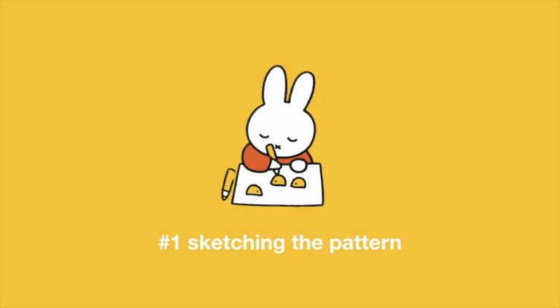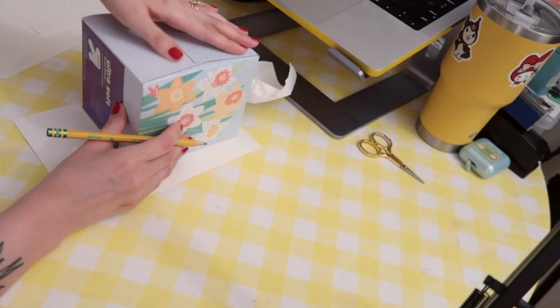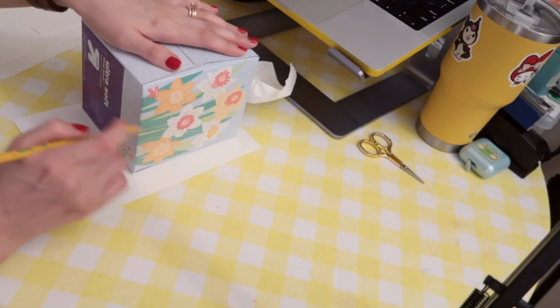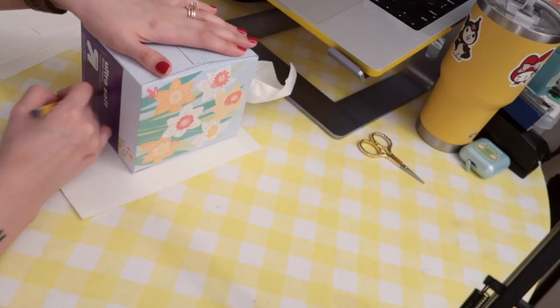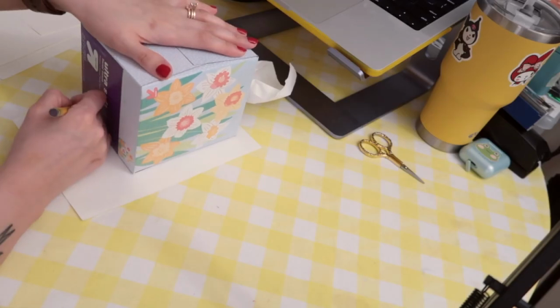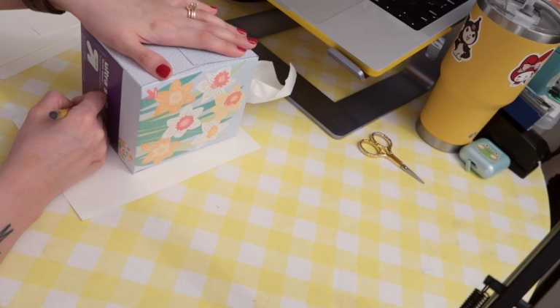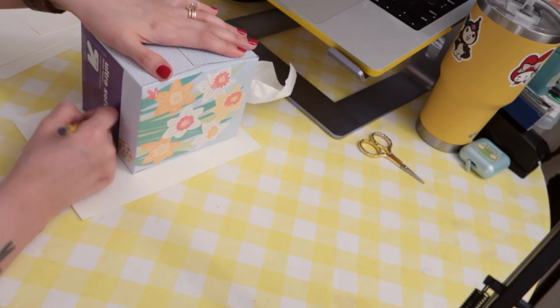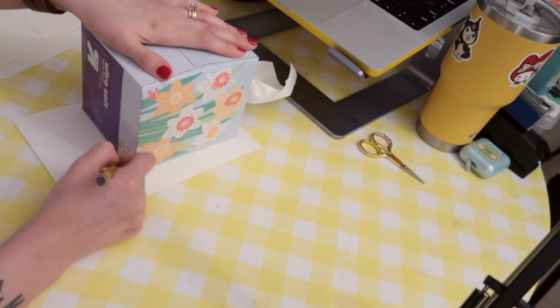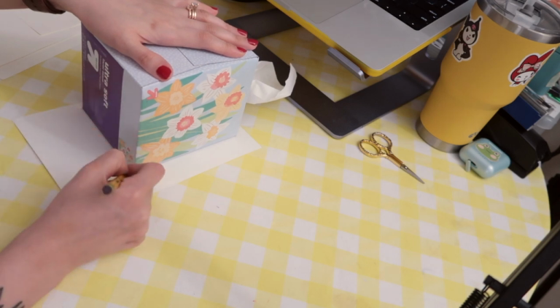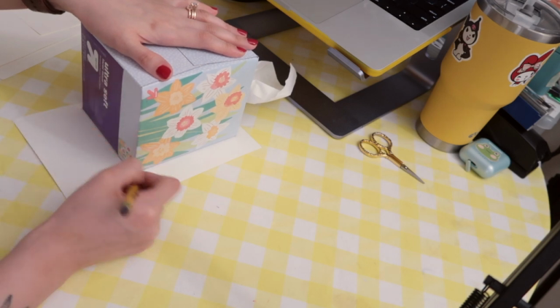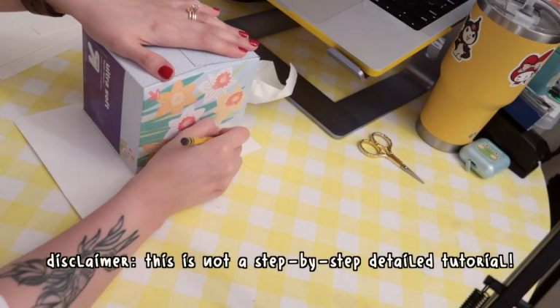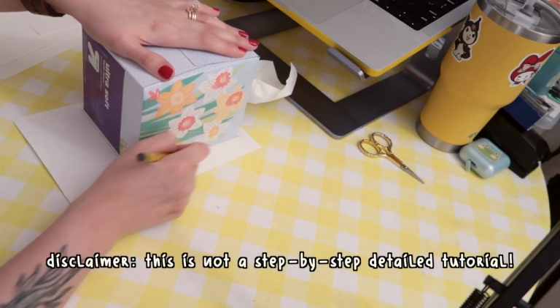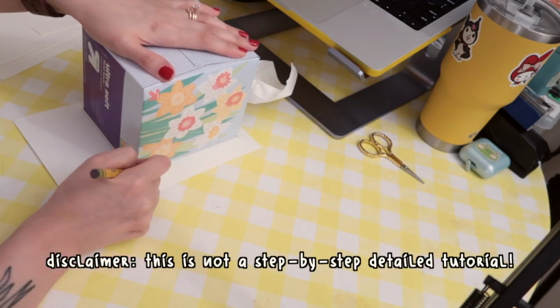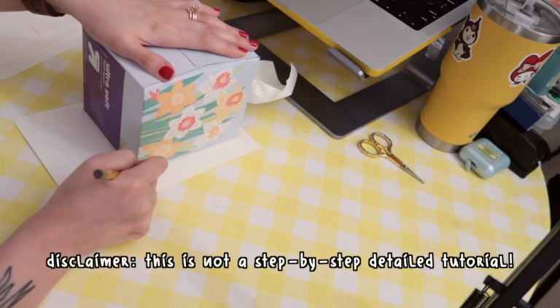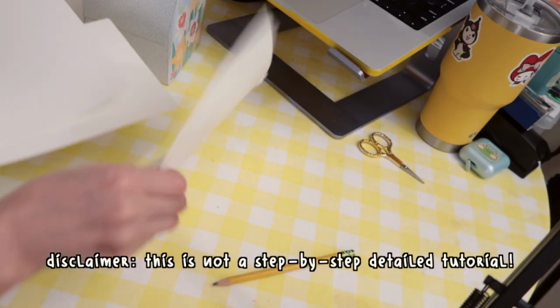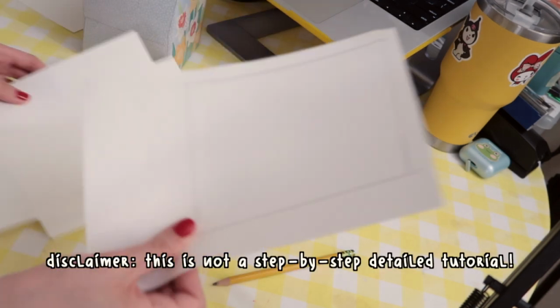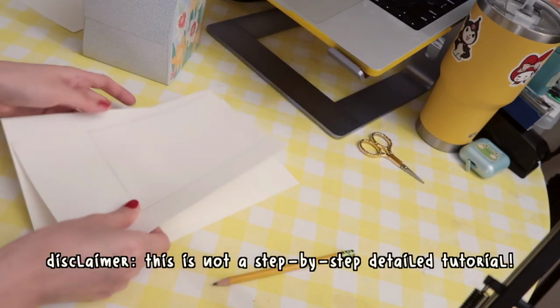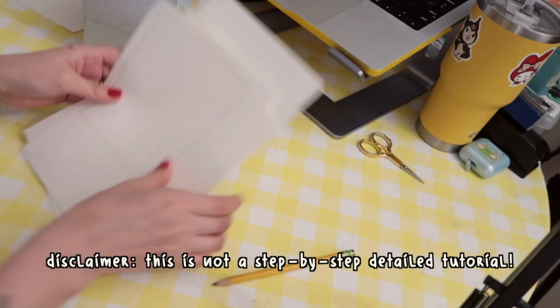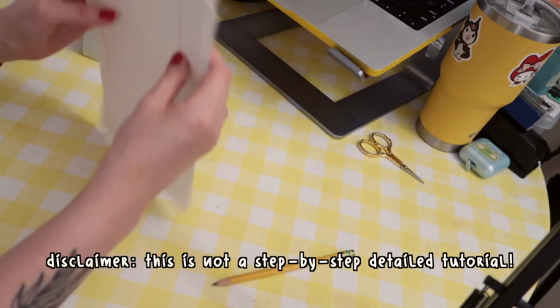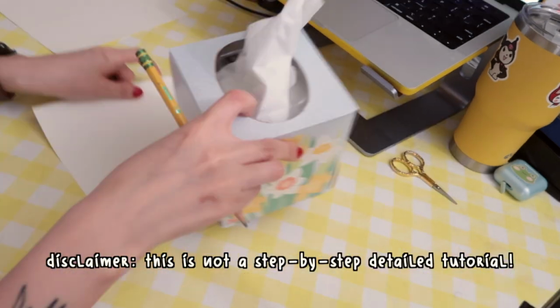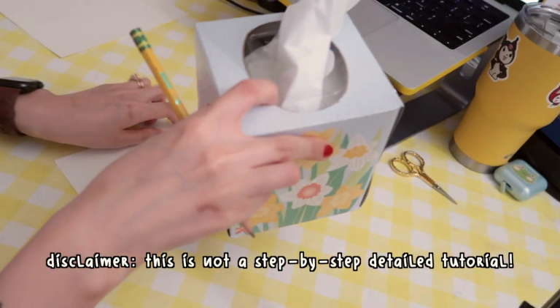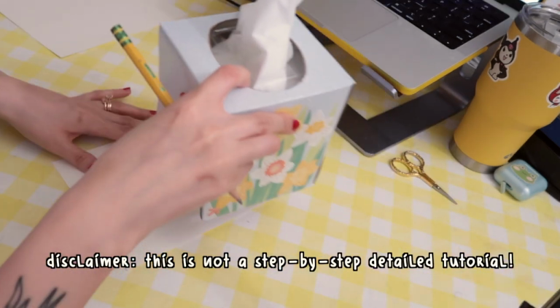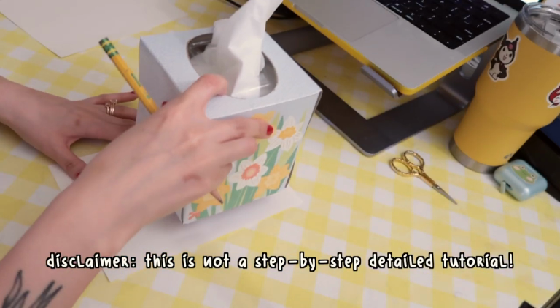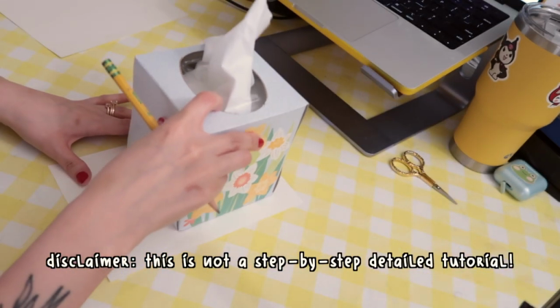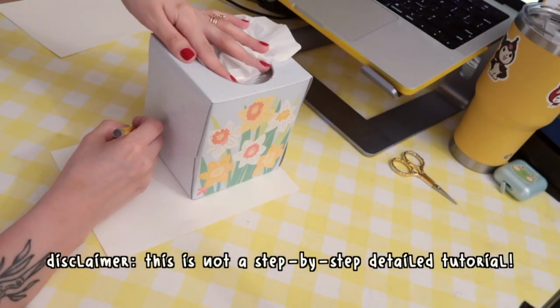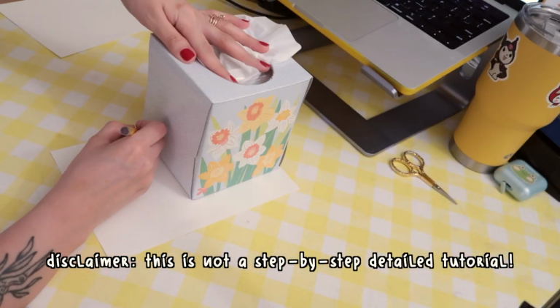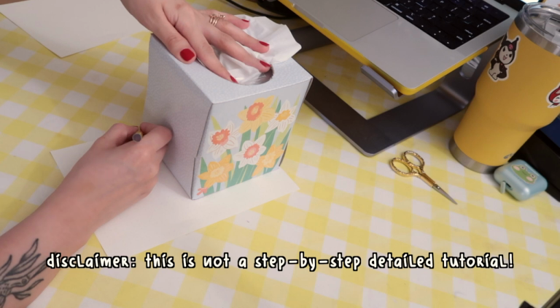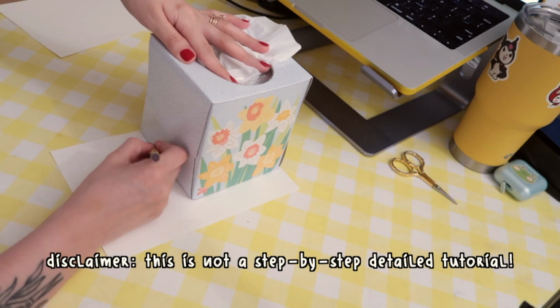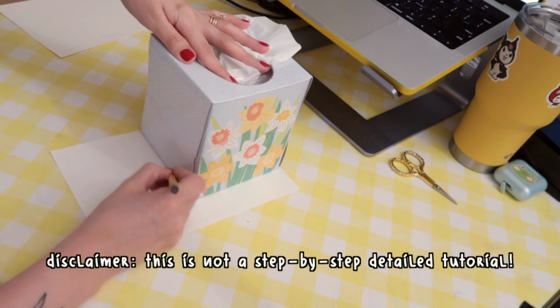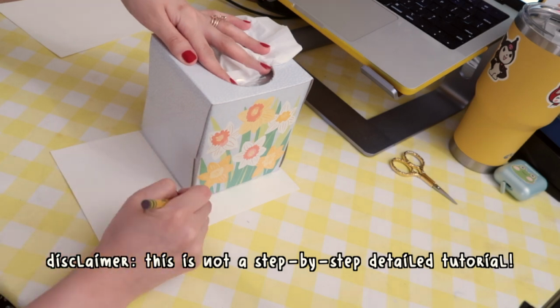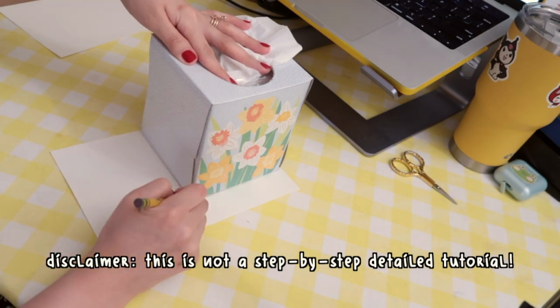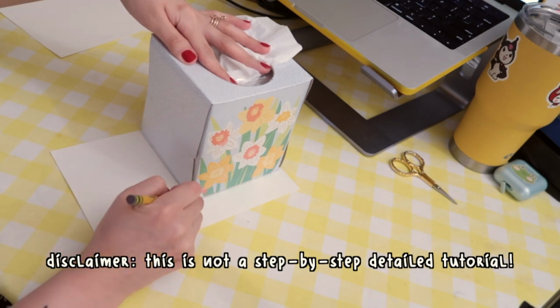Hi everyone, welcome to this really fun video where I show you how I made my Miffy tissue box cover with punch needle embroidery.